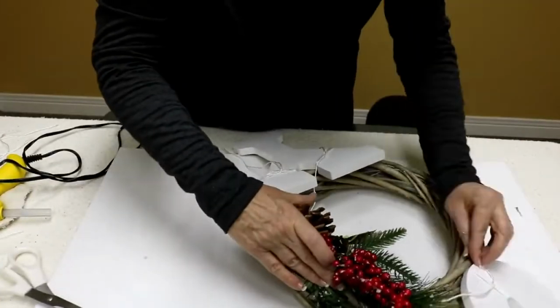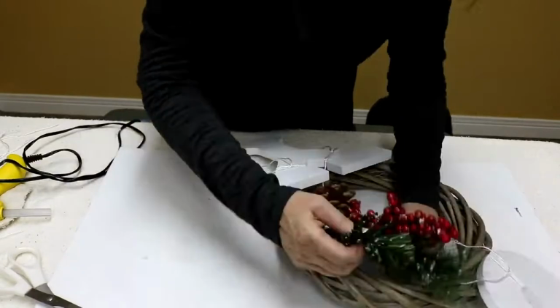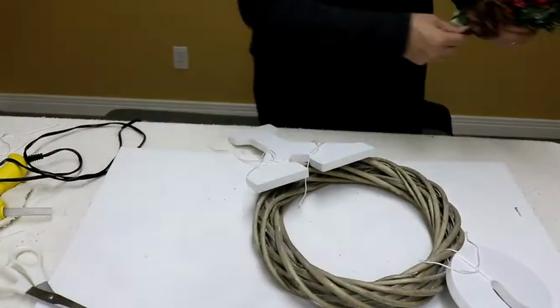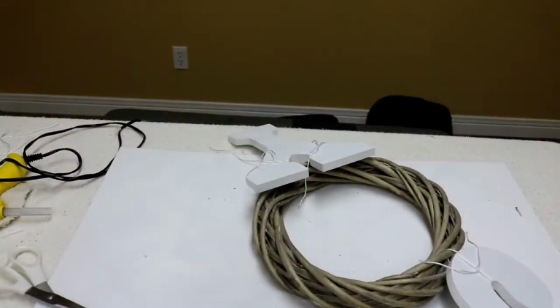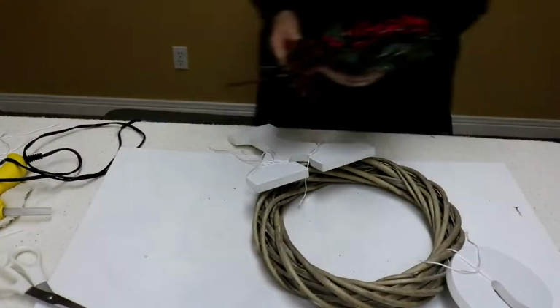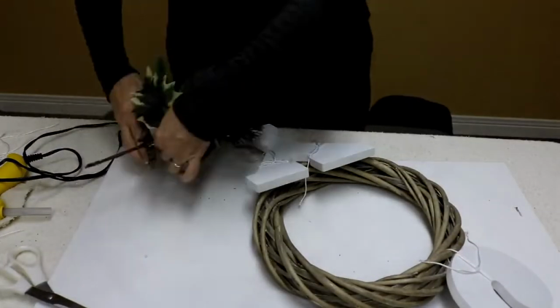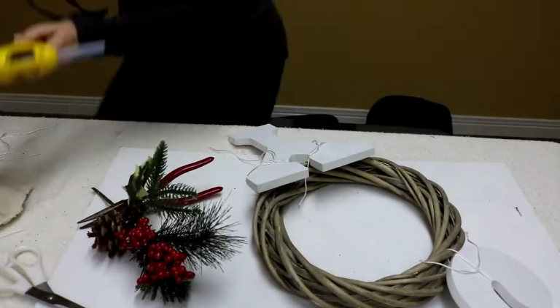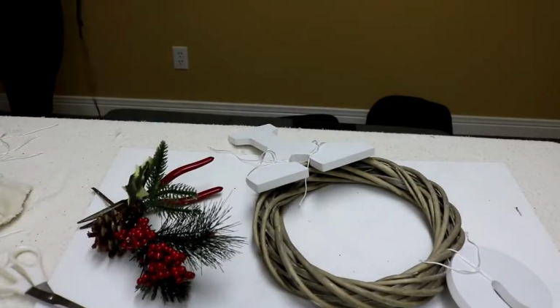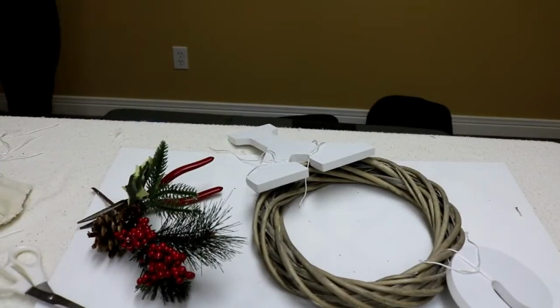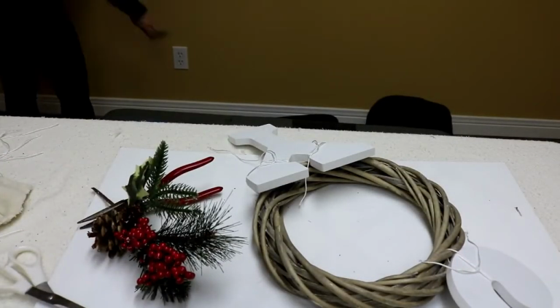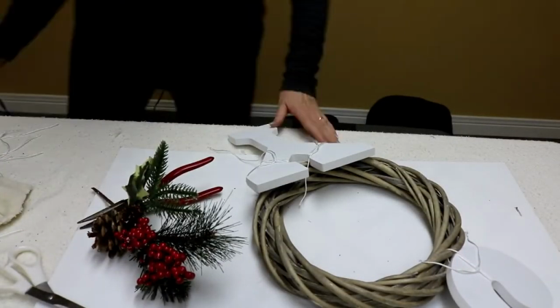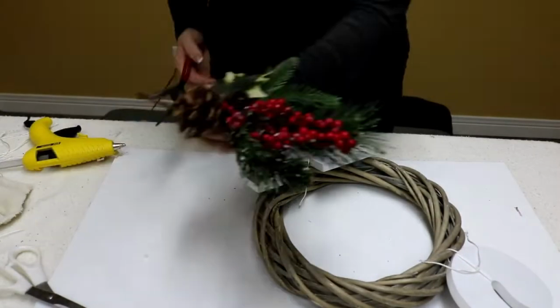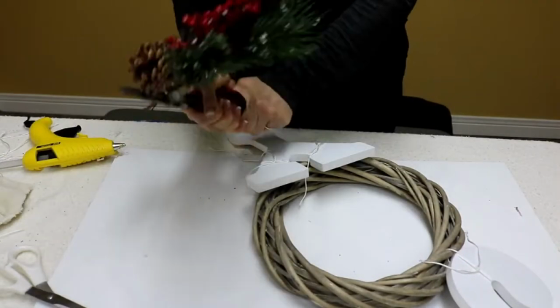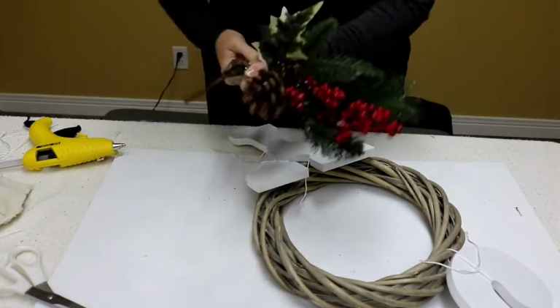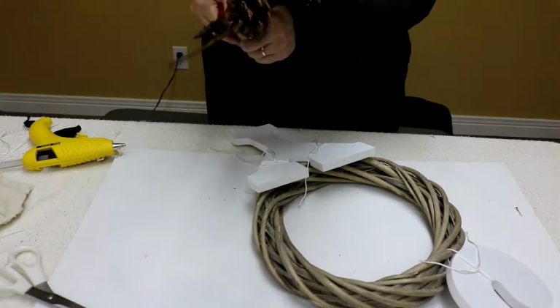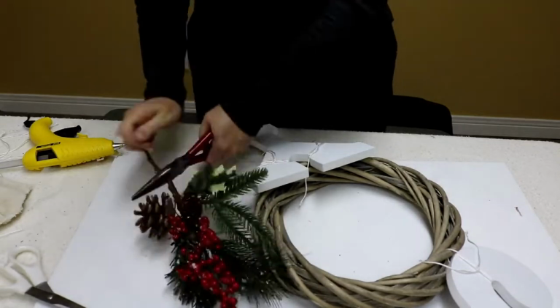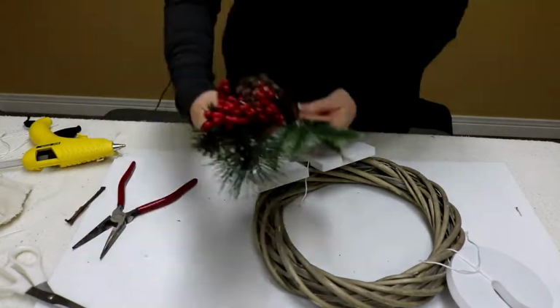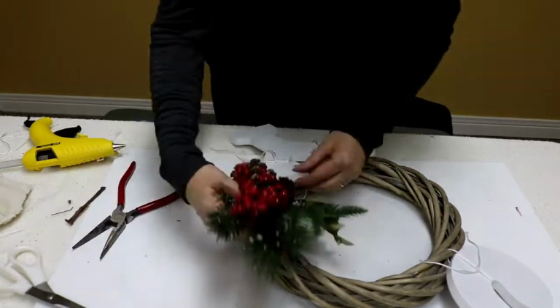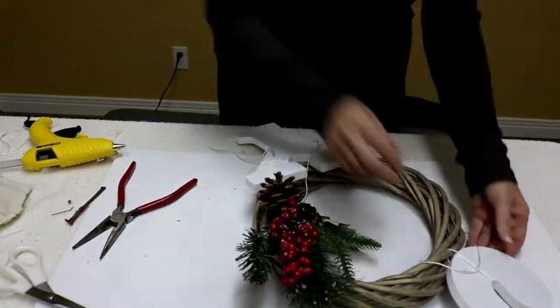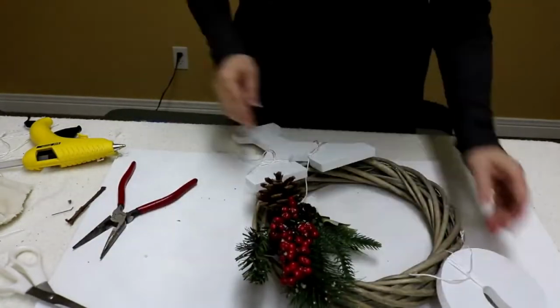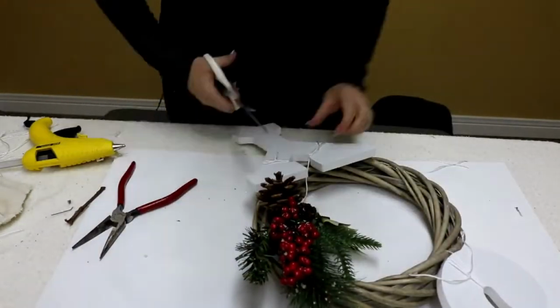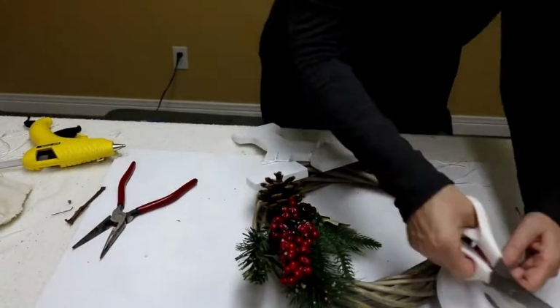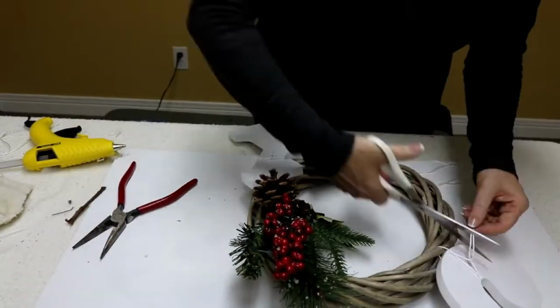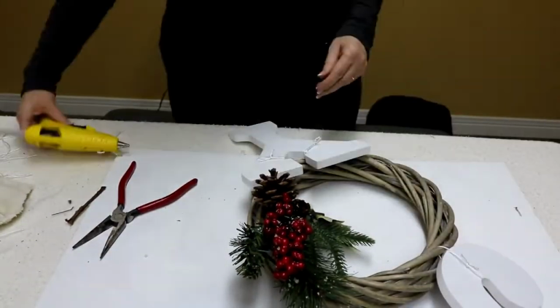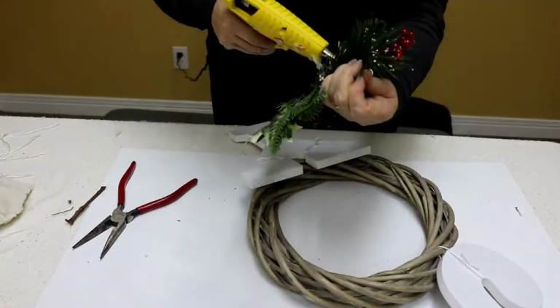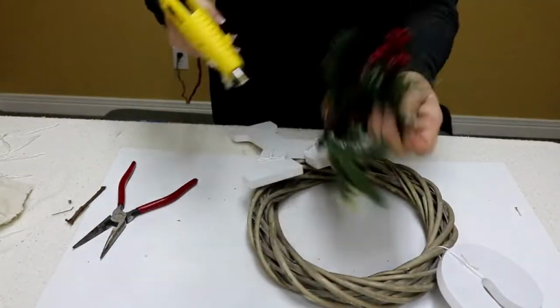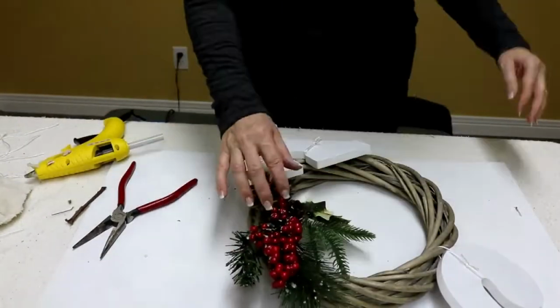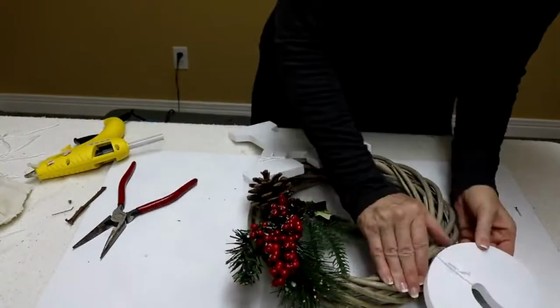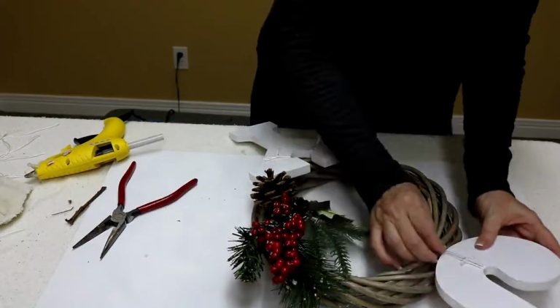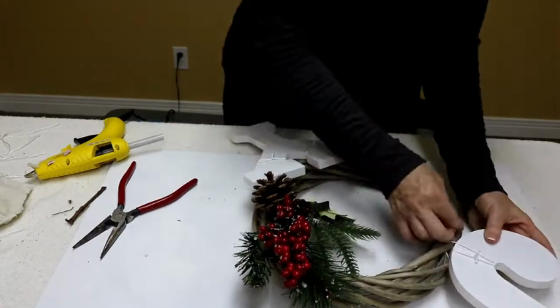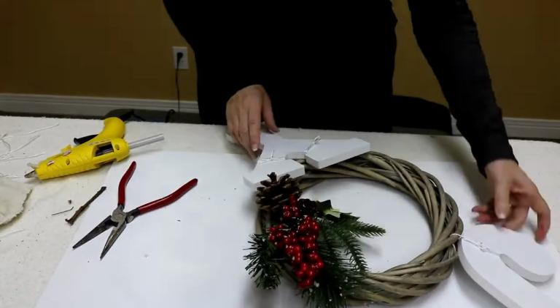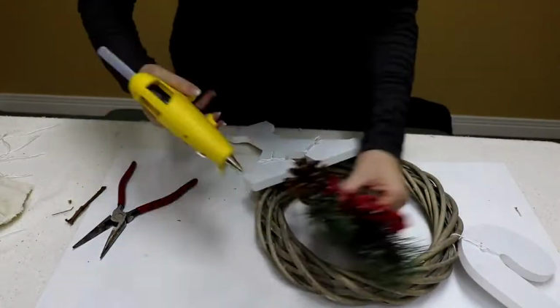Once I had the letters all wired on, it was time to make the wreath part look prettier. I'm taking this dollar store pick and just hot gluing it onto the side of the wreath.